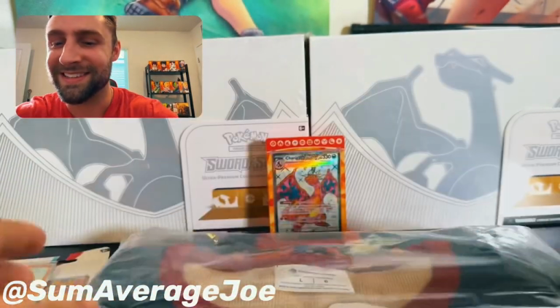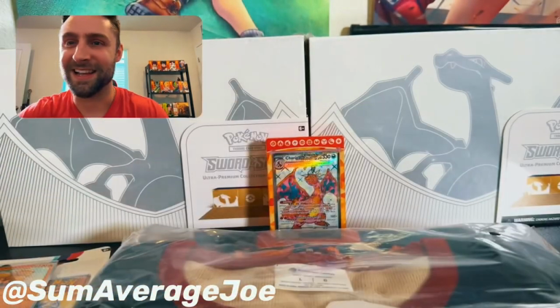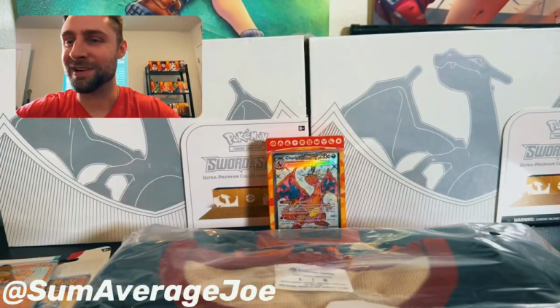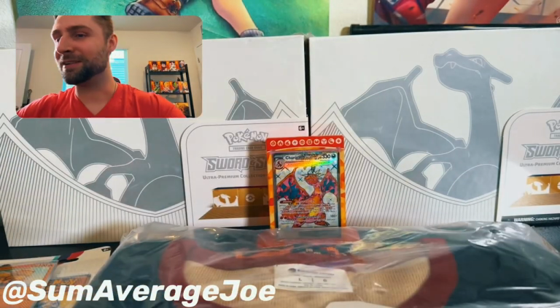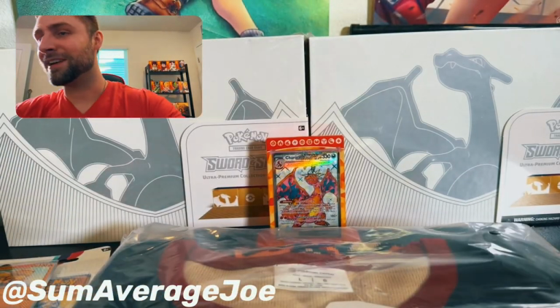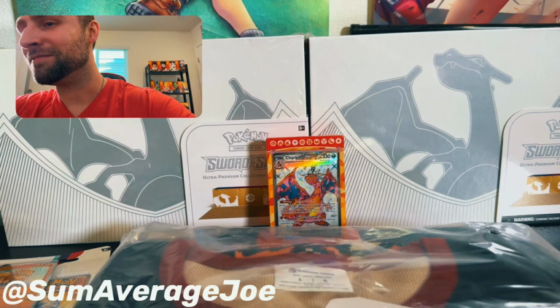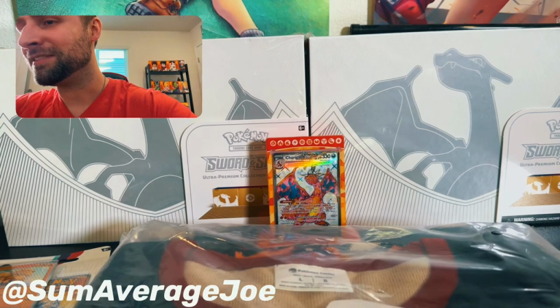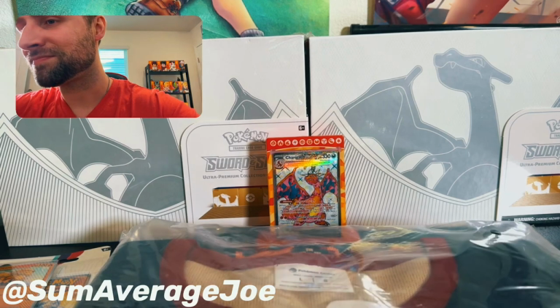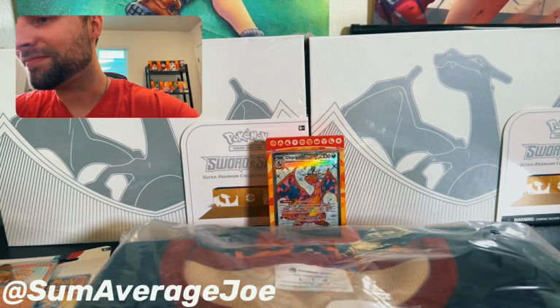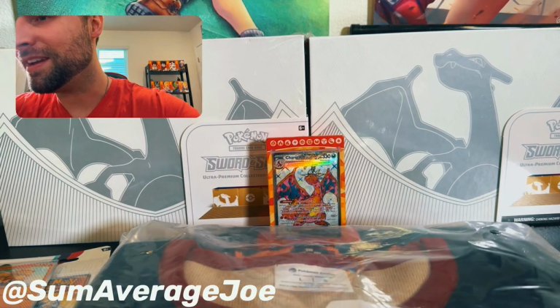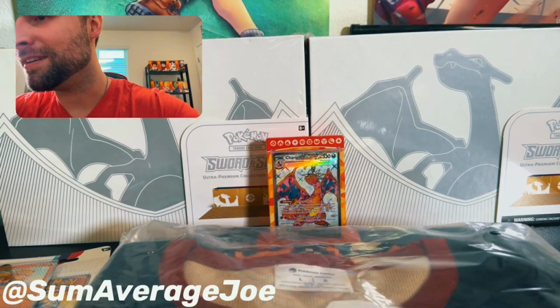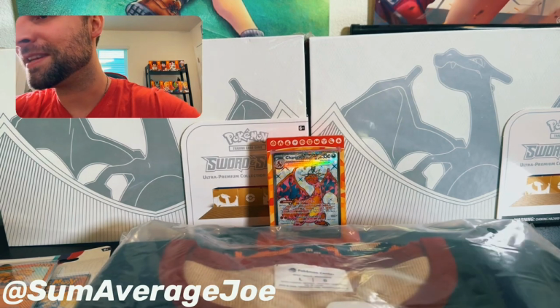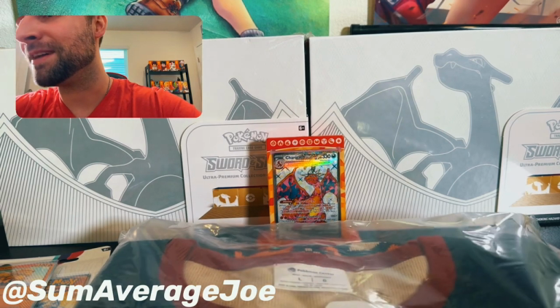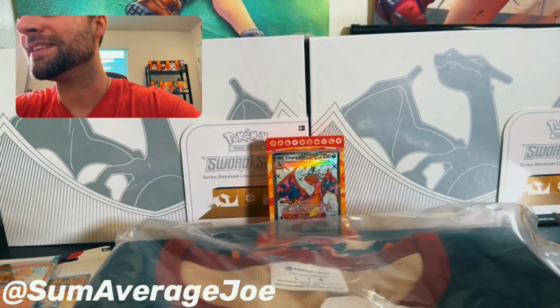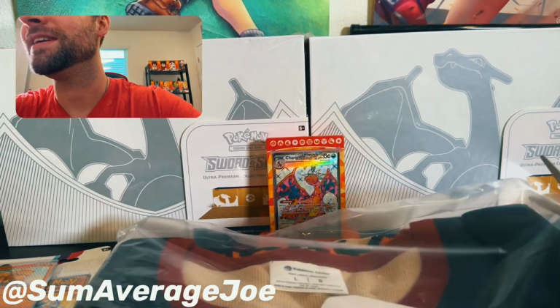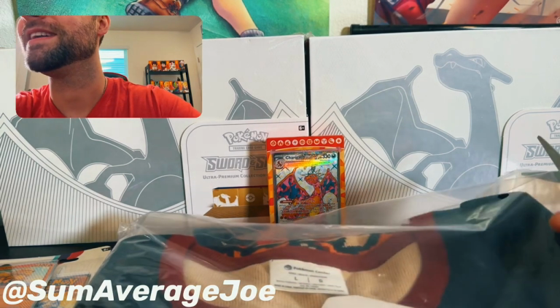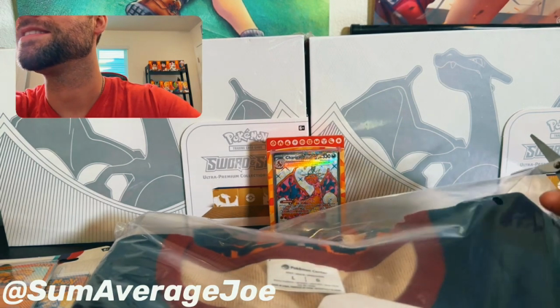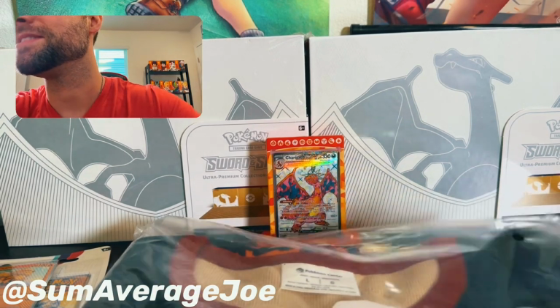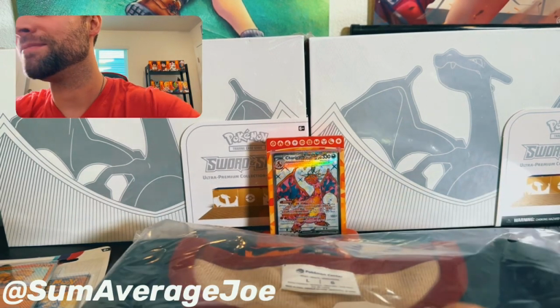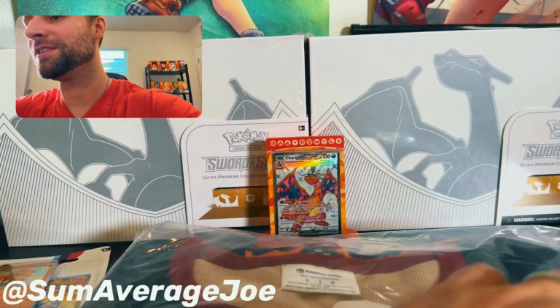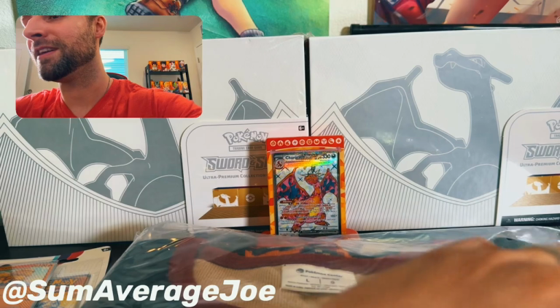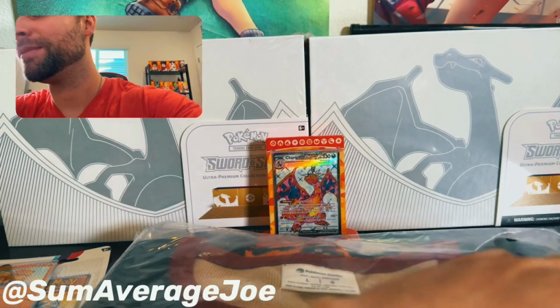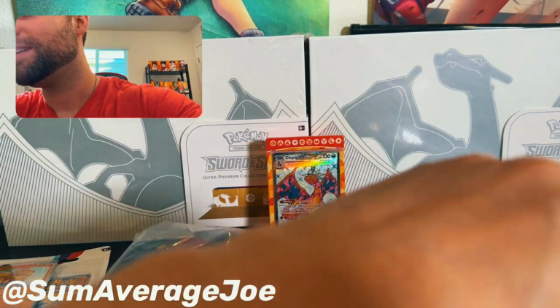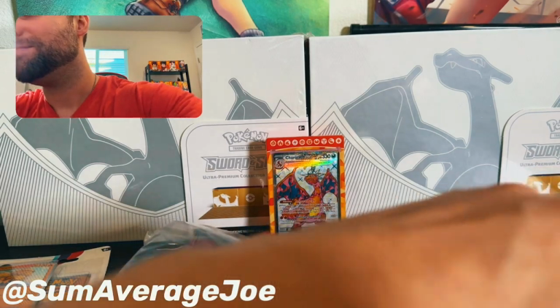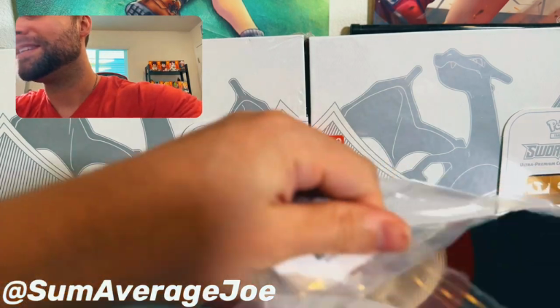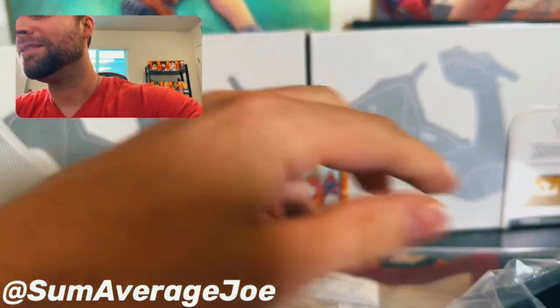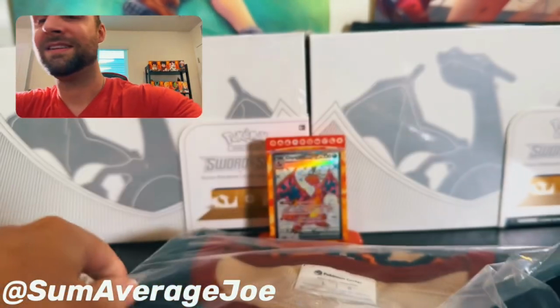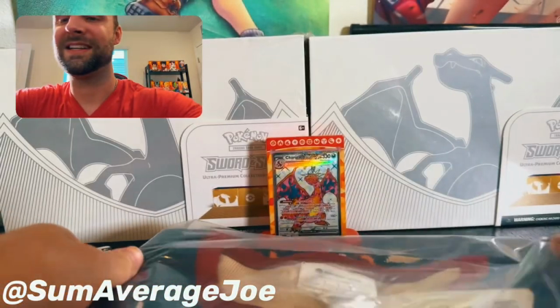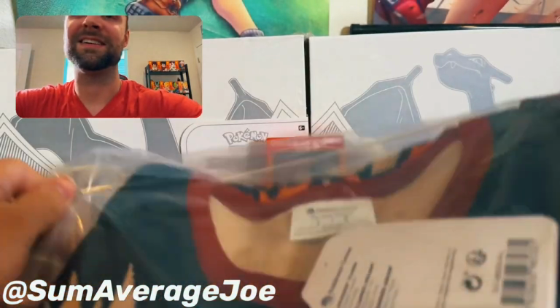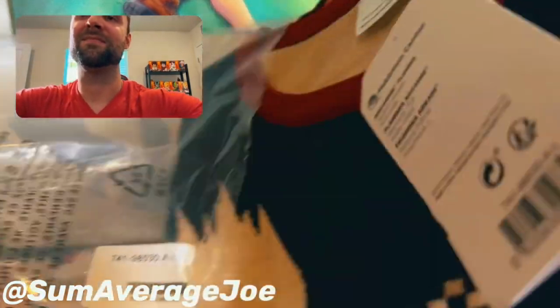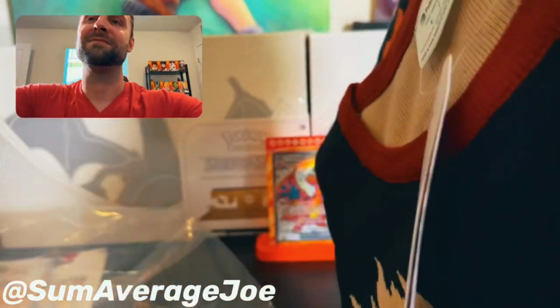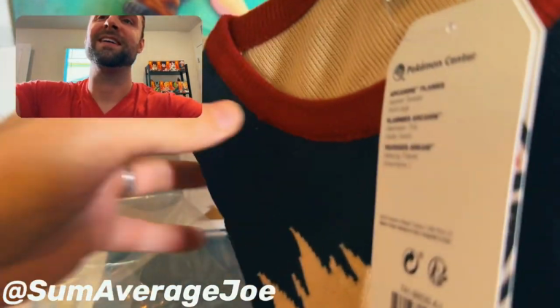Today we're going to do a product unveiling of something I picked up that is currently sold out, but I'm sure you can find it on eBay. Let's take a look and see what we've got here.